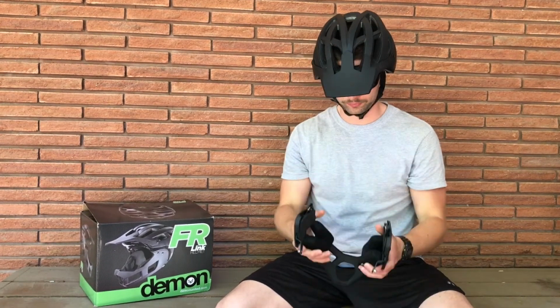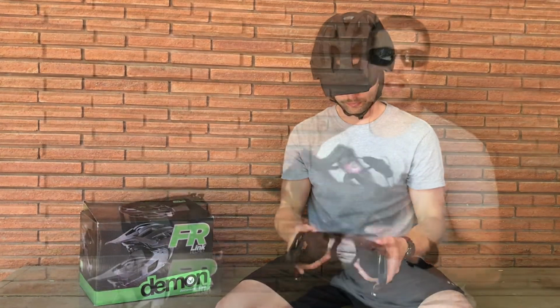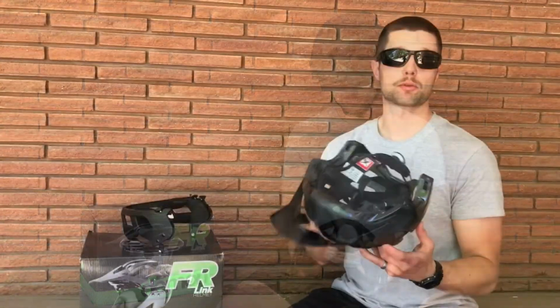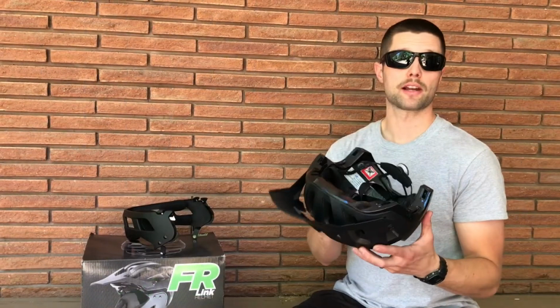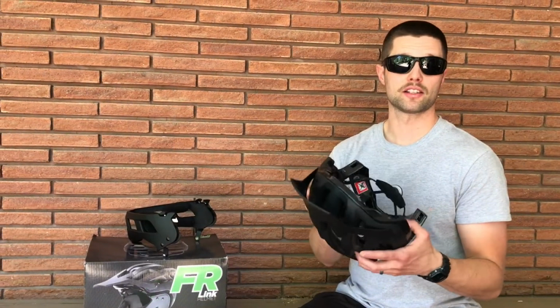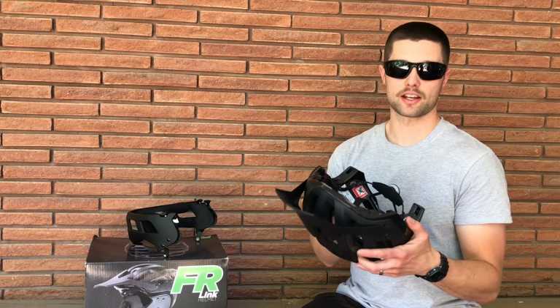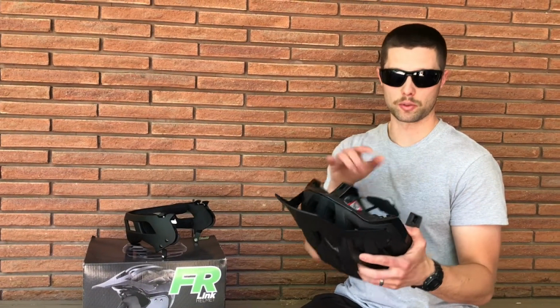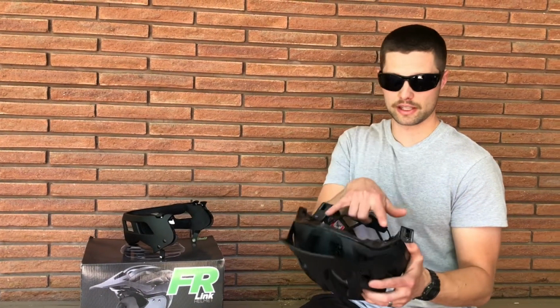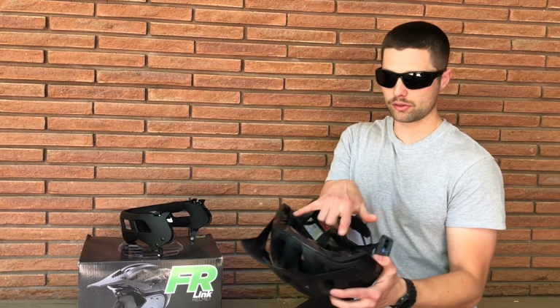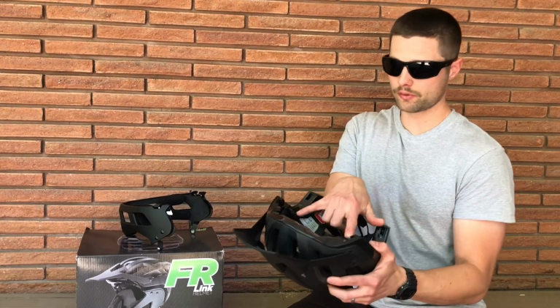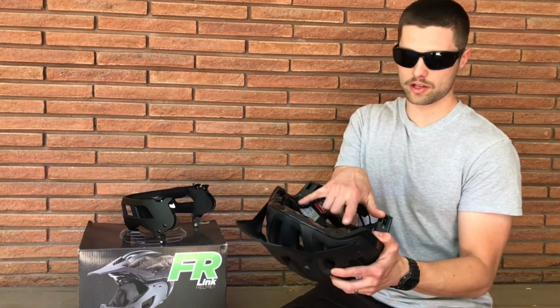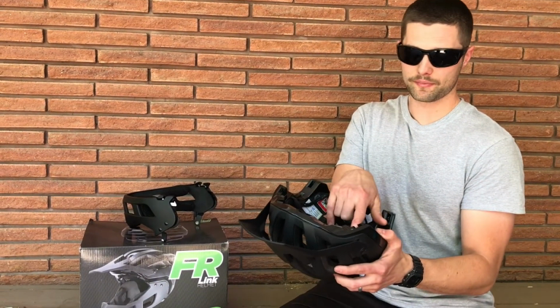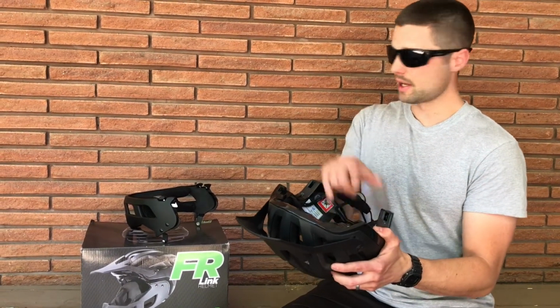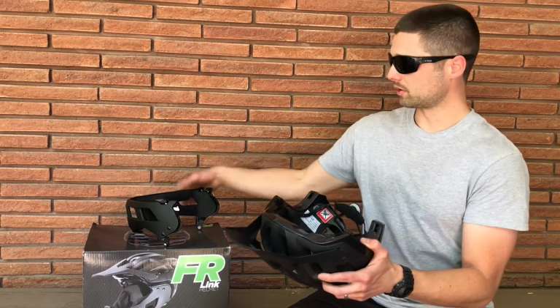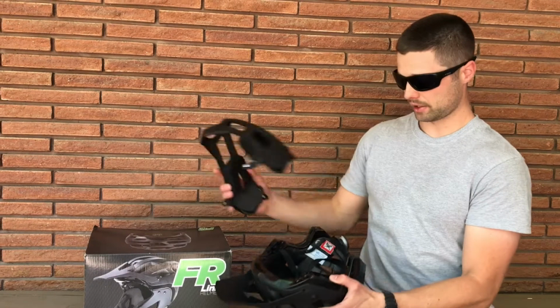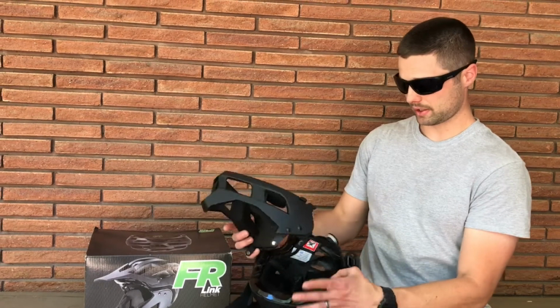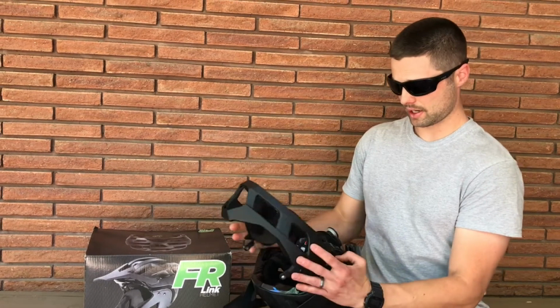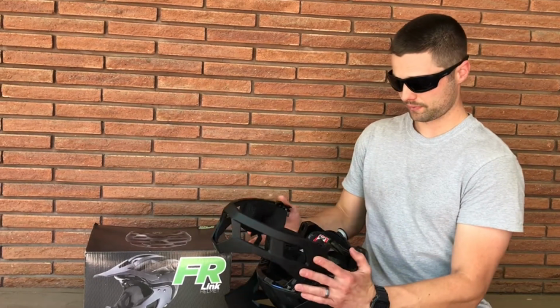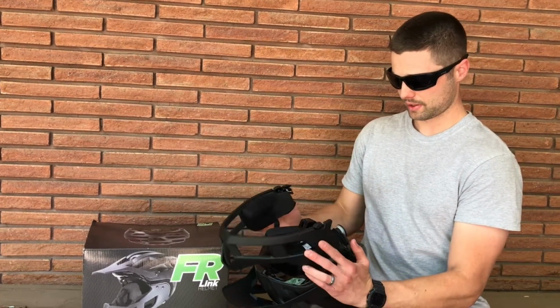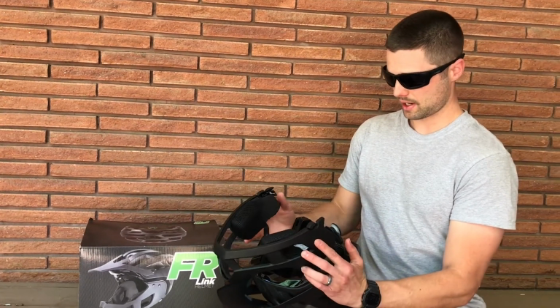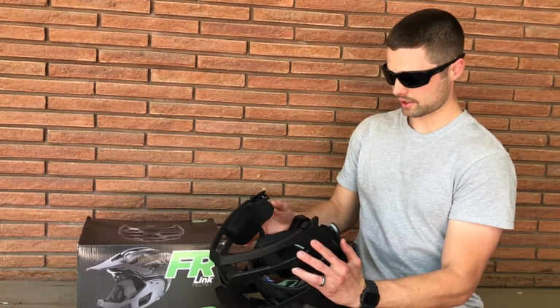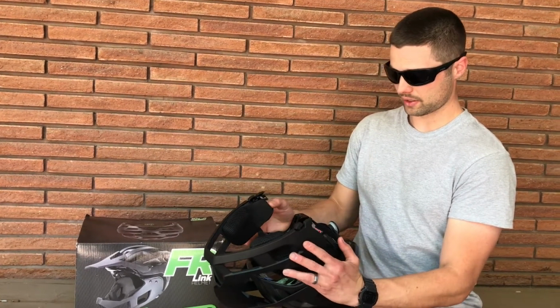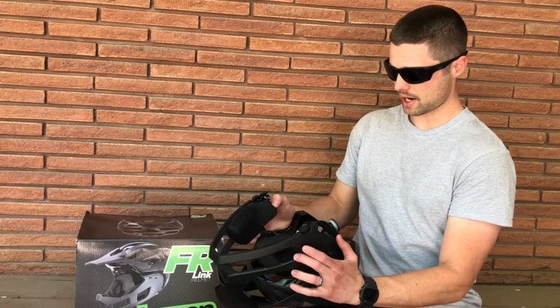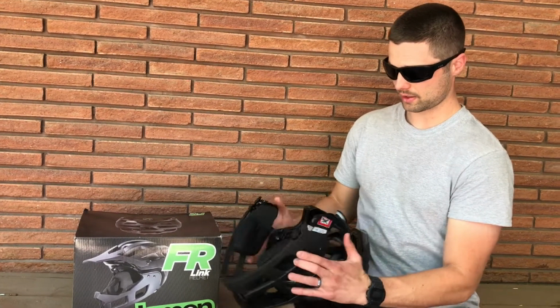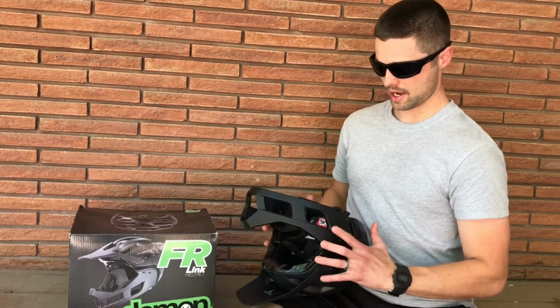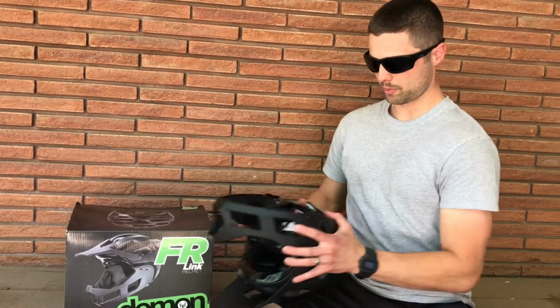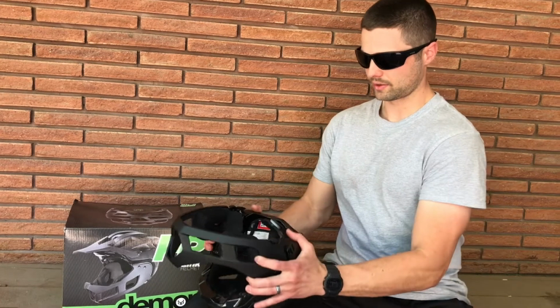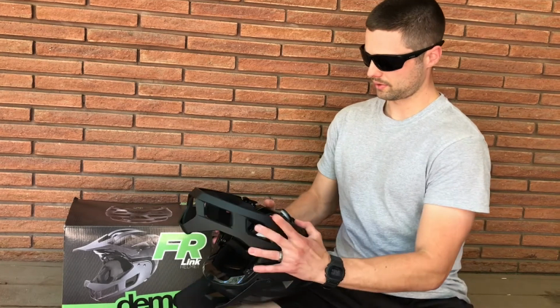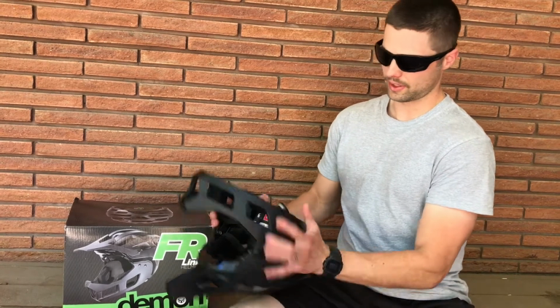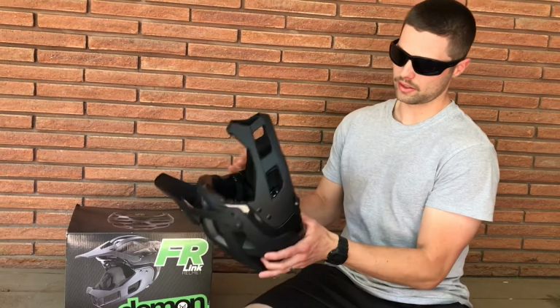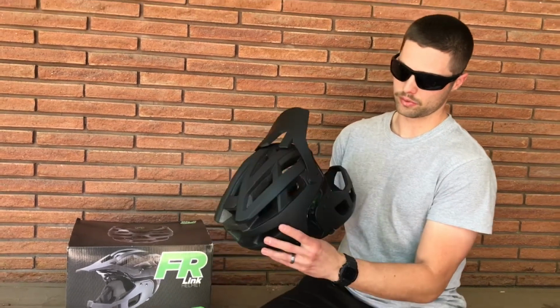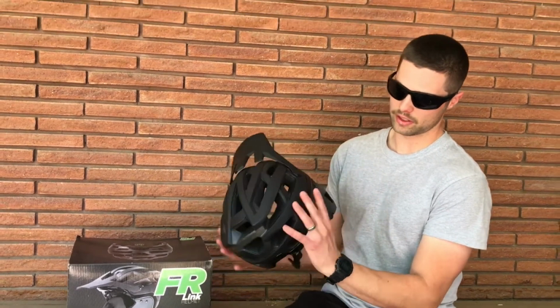To put the attachable piece back on, find the two grooves on the helmet, take your piece, slide it into the track, then pull back and you're ready to go.